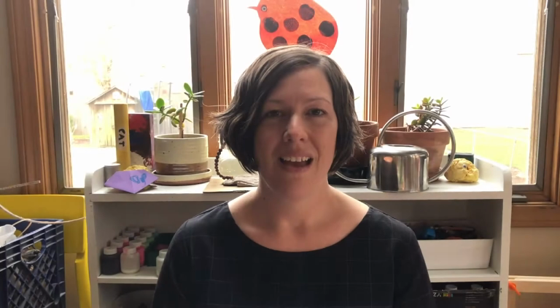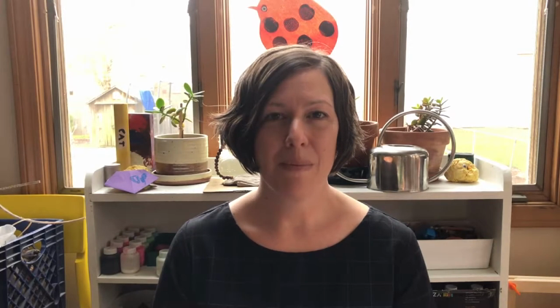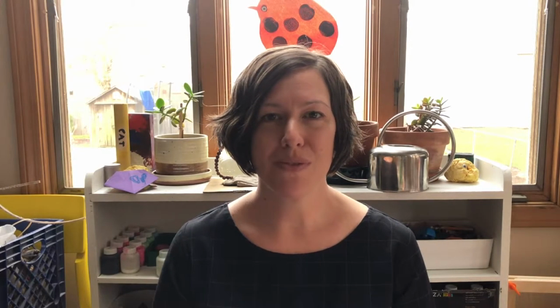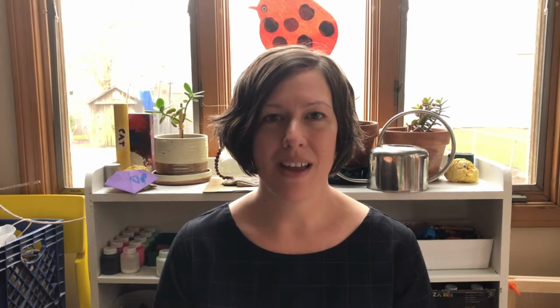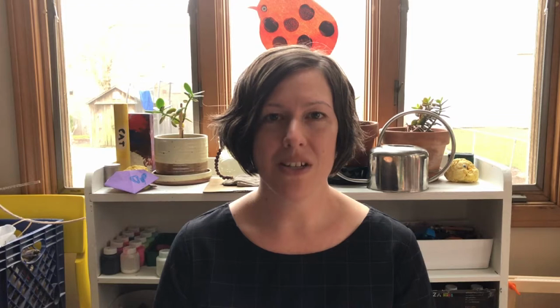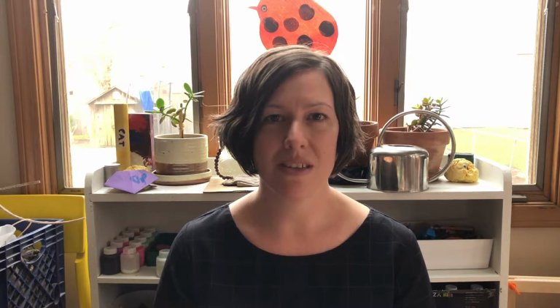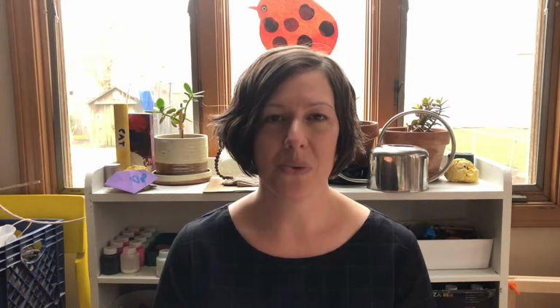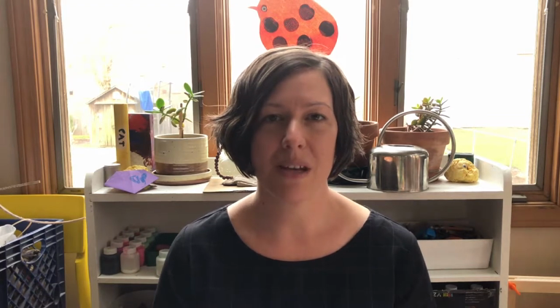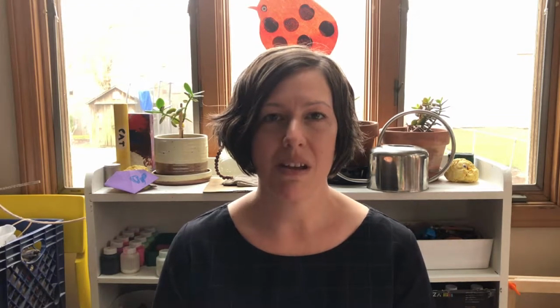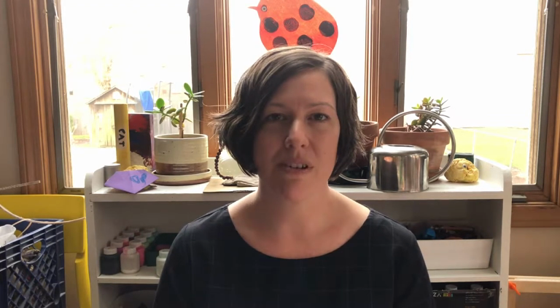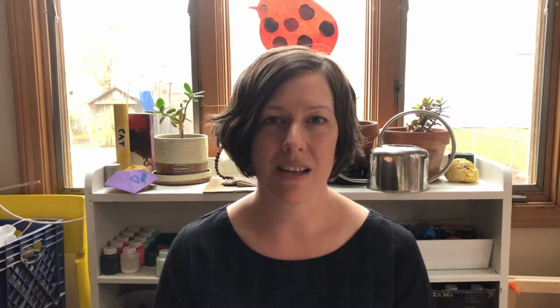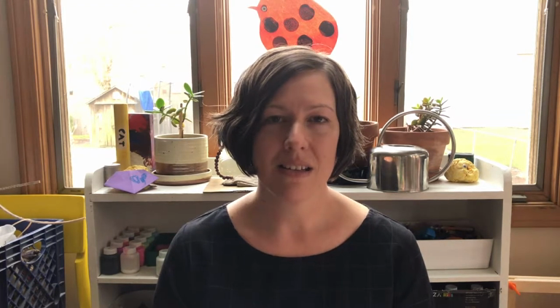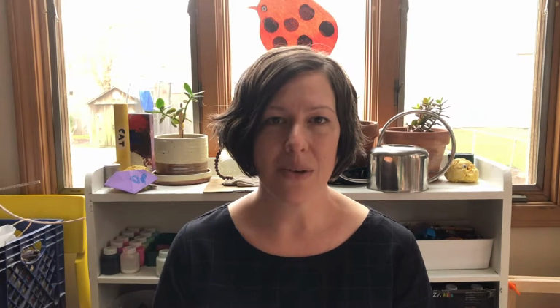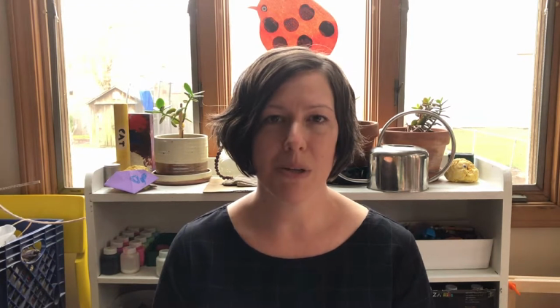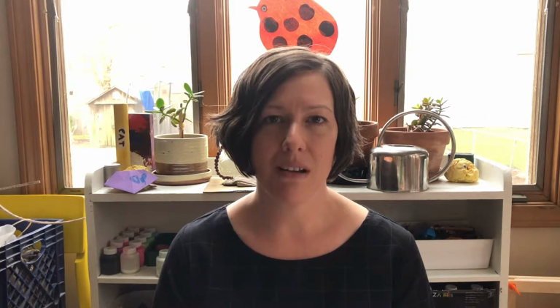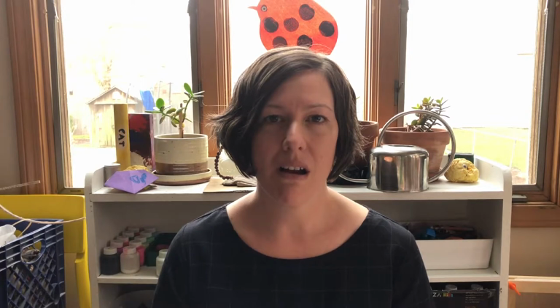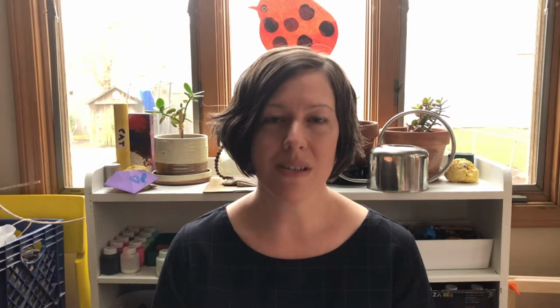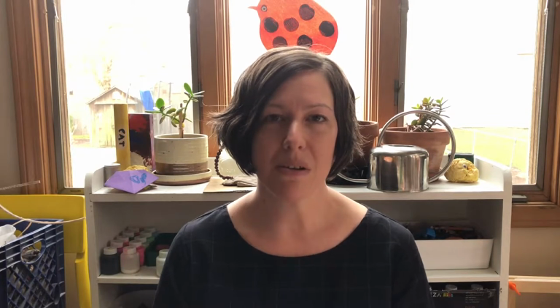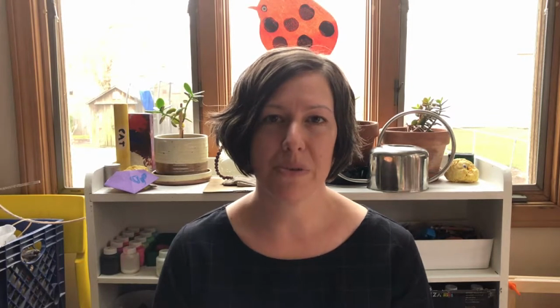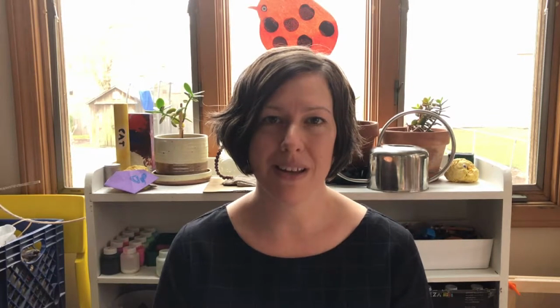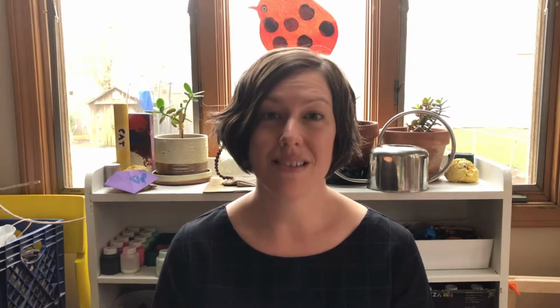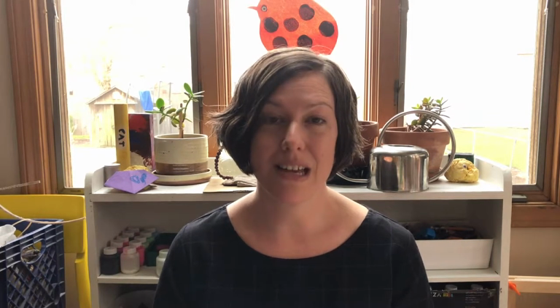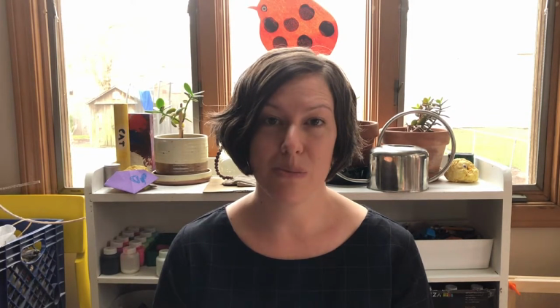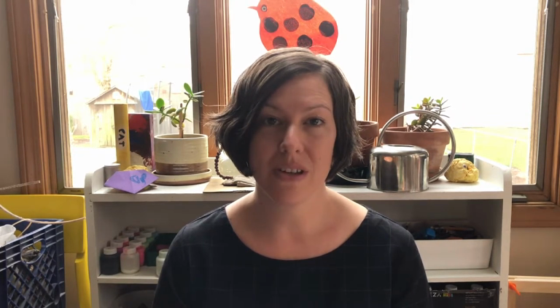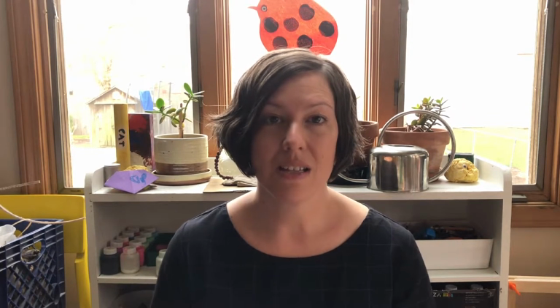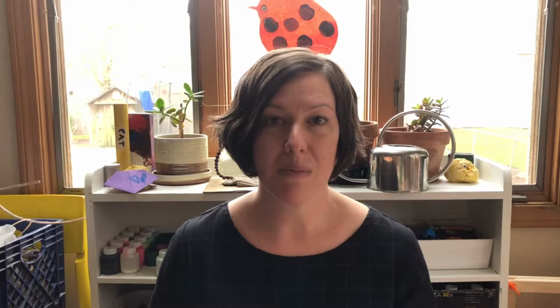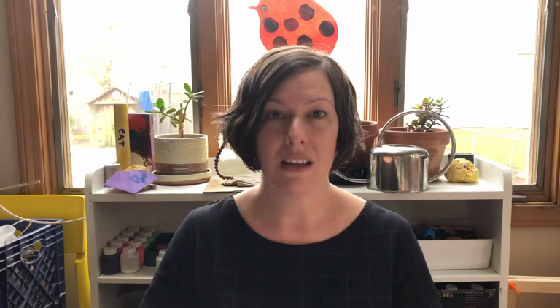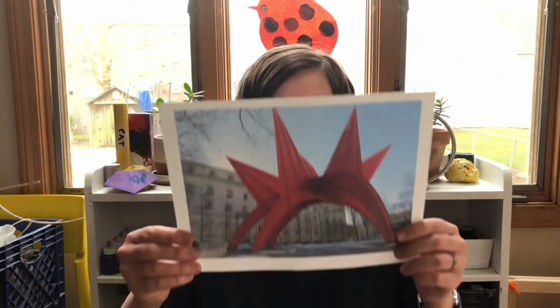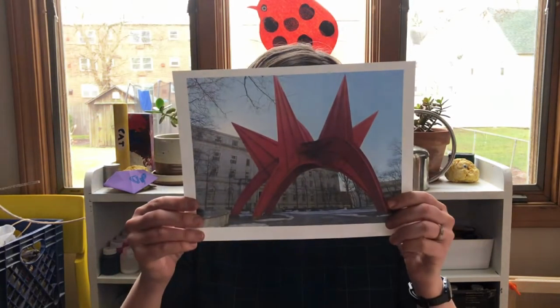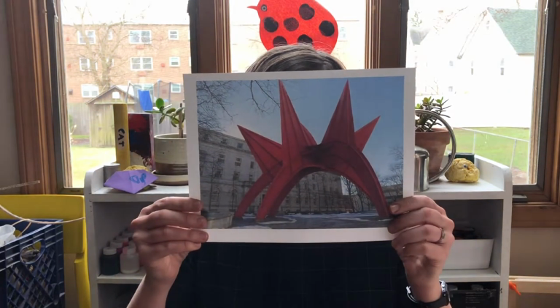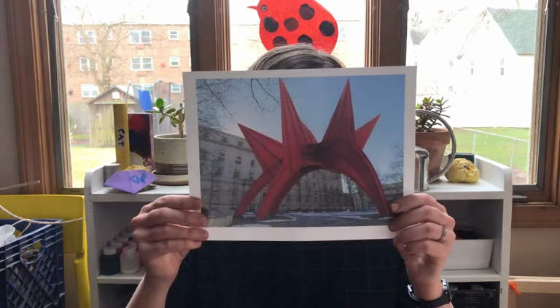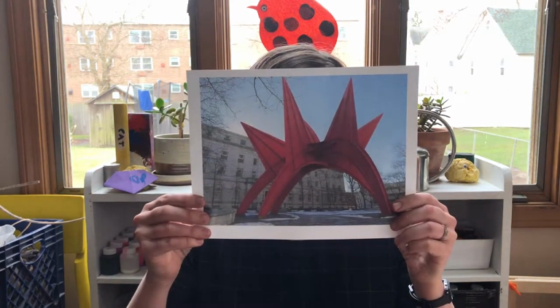Hi, my name is Fanula, and I'm a teaching artist at the Wadsworth Athenaeum in Hartford, Connecticut. Today, we are going to be creating cardboard stabile sculptures, meaning stuck together sculptures, inspired by Alexander Calder's Stegosaurus.